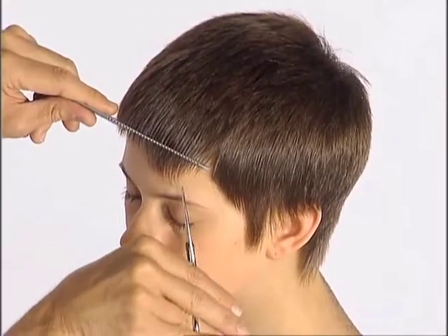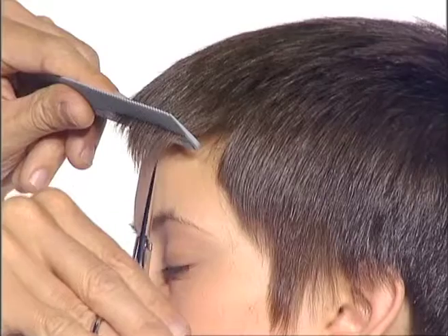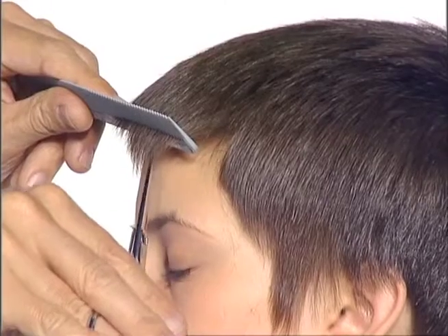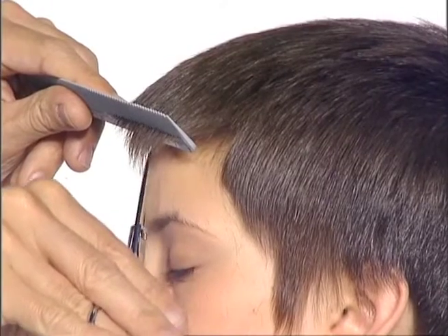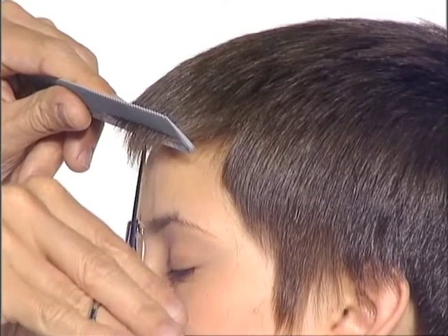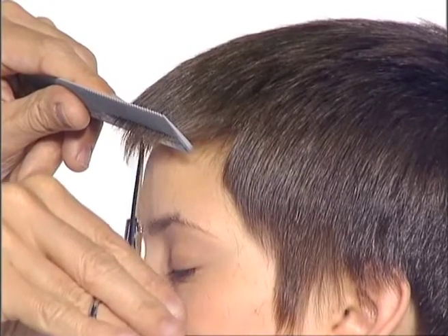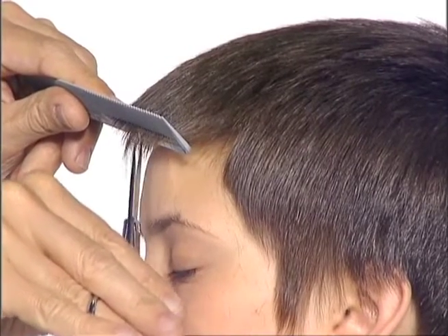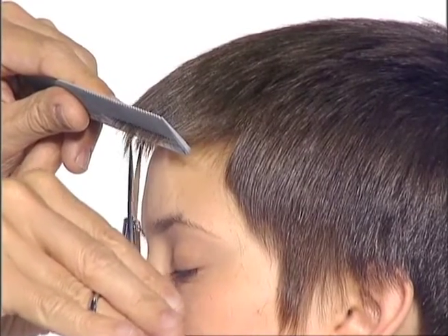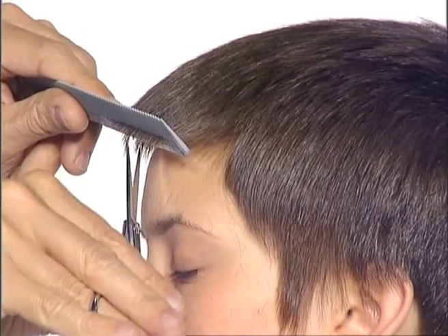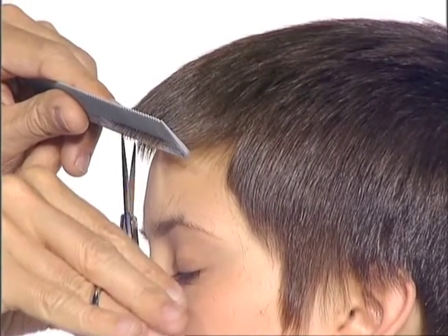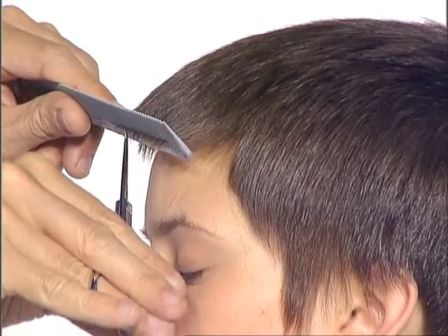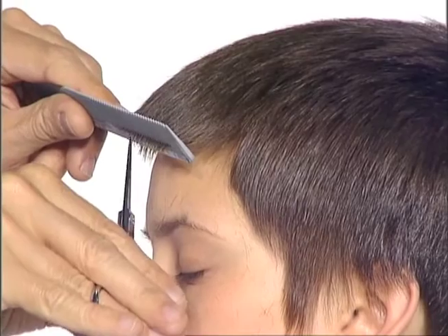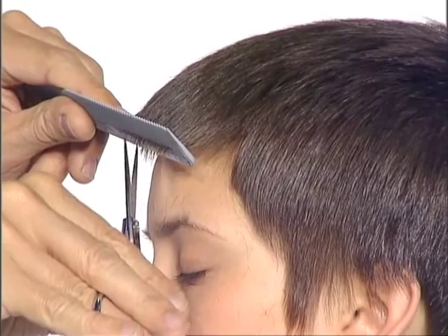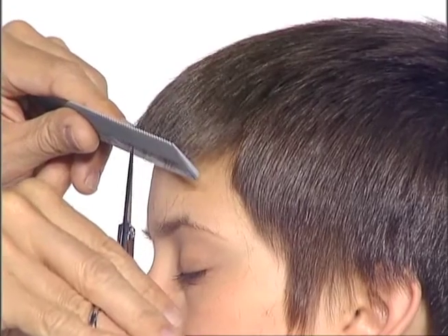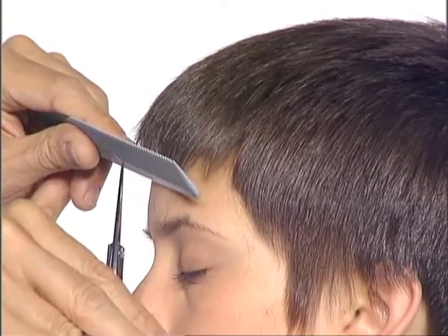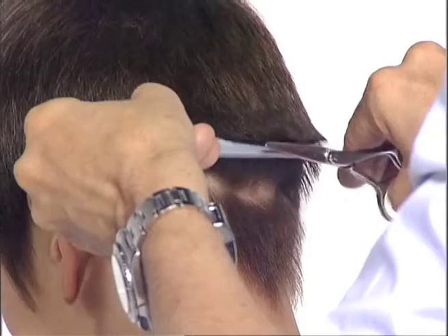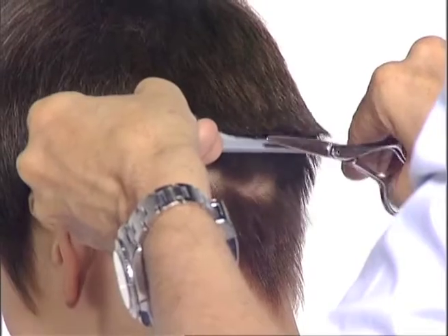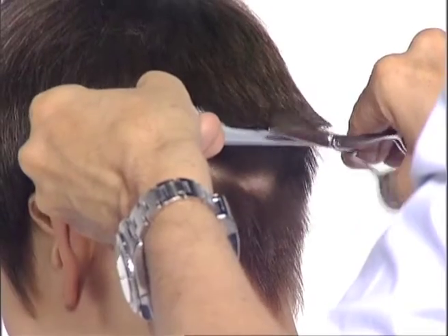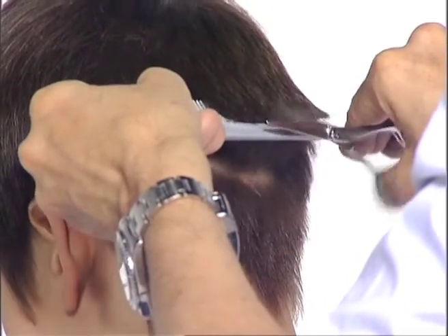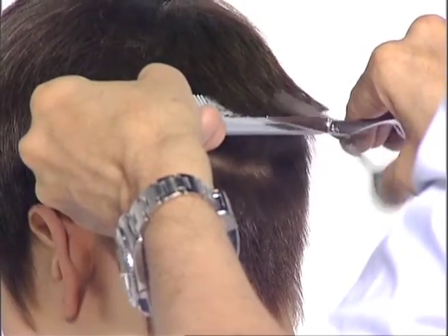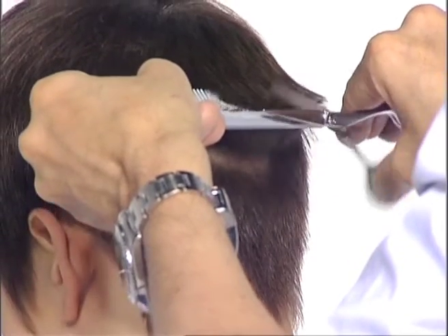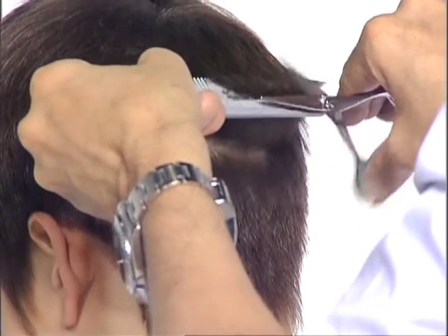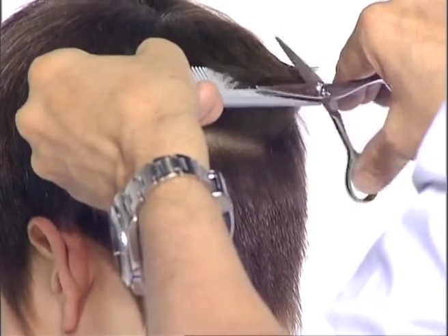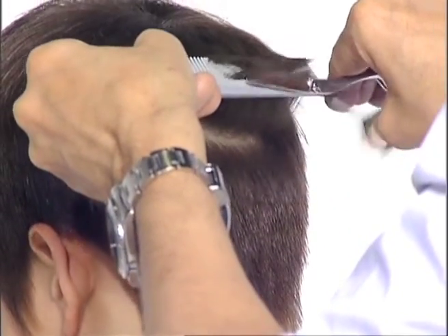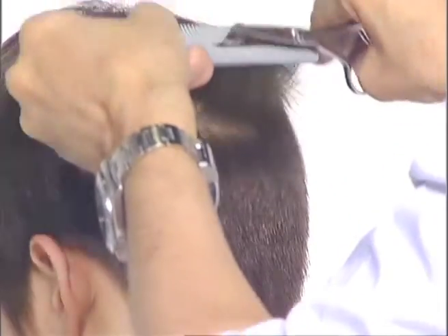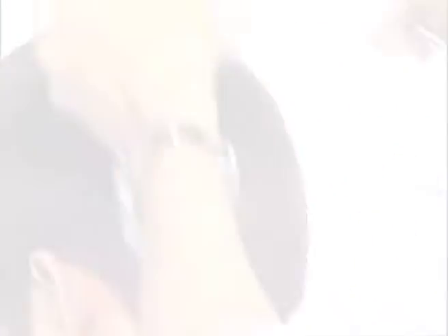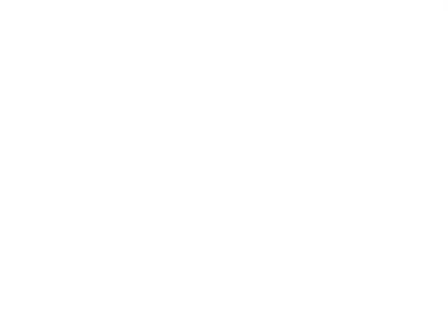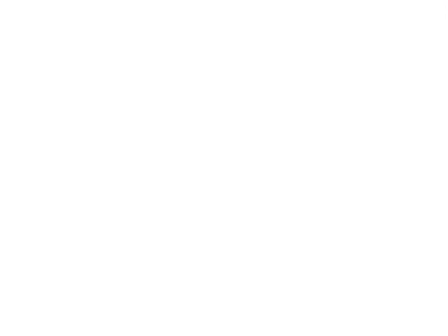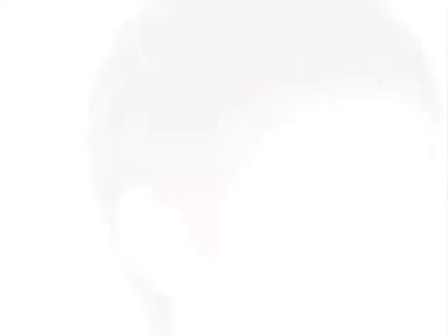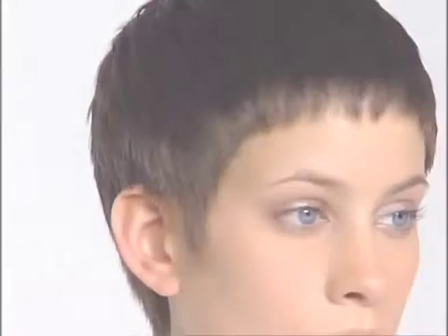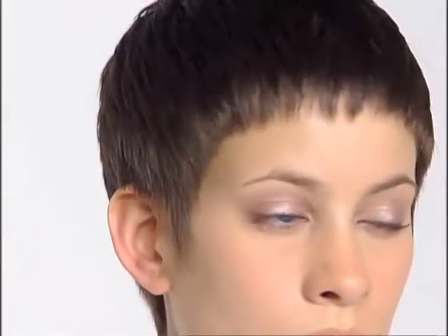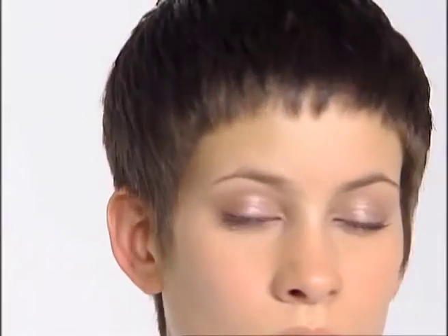Also shown is the creation of a curved shape with a natural hairline, together with the associated cross-checking. The finished result is quintessentially salon.